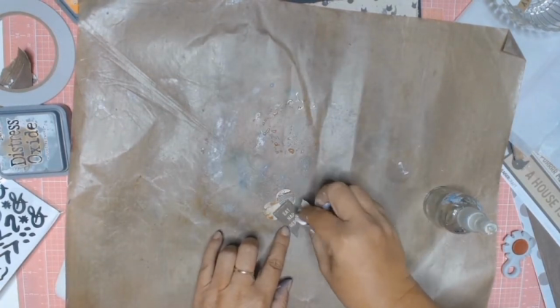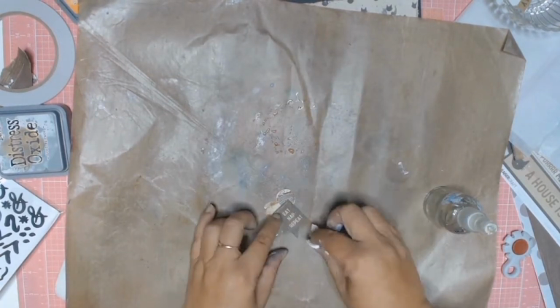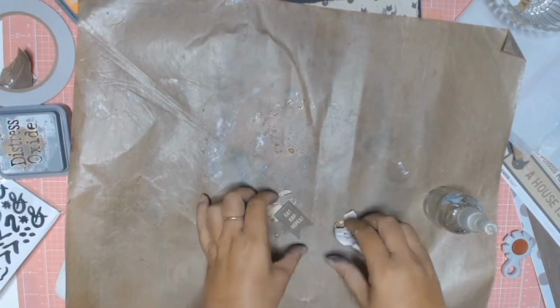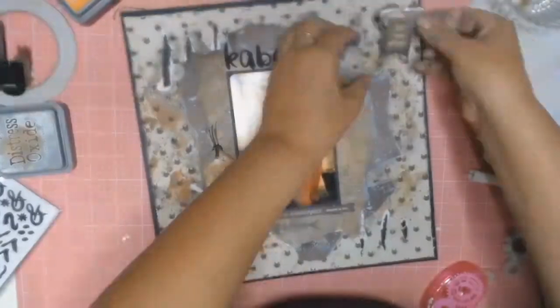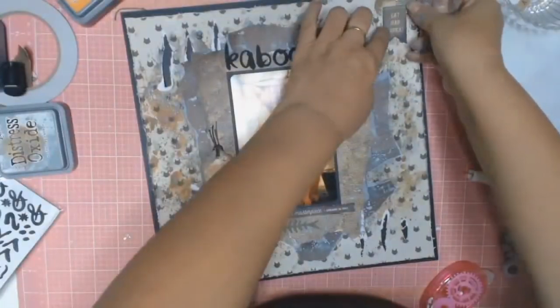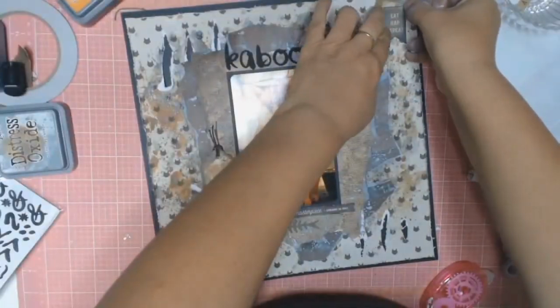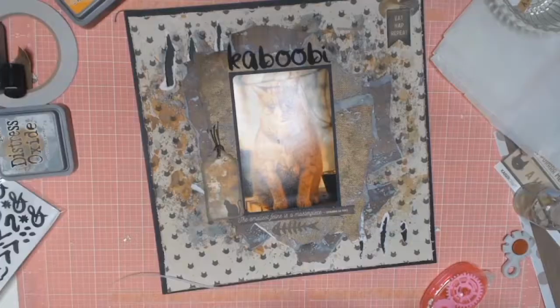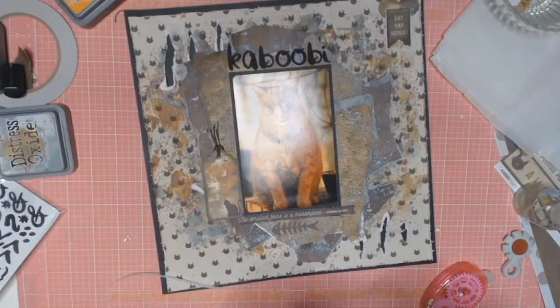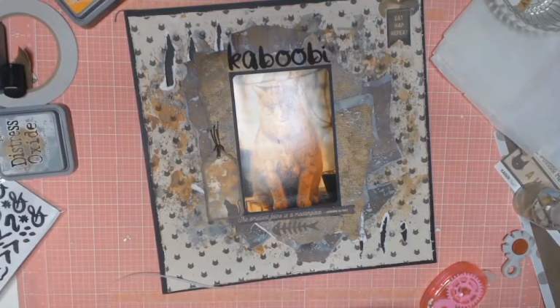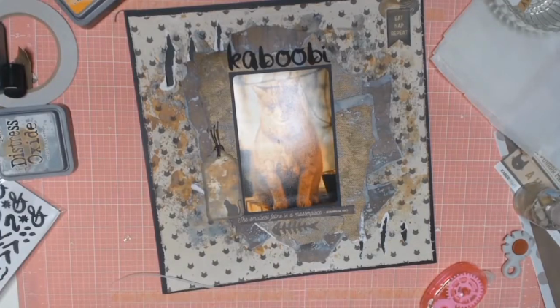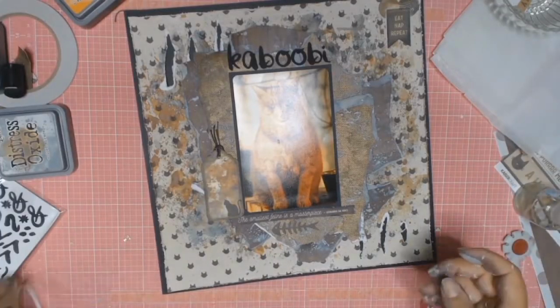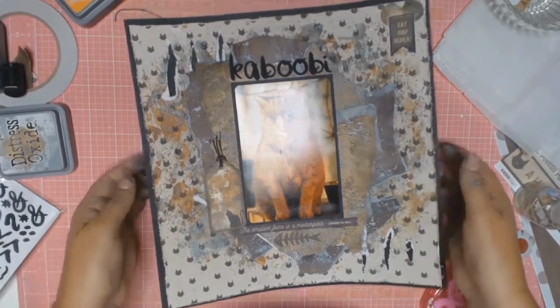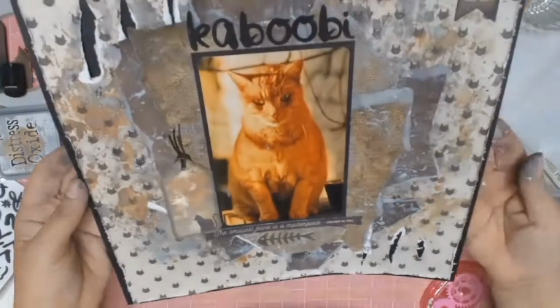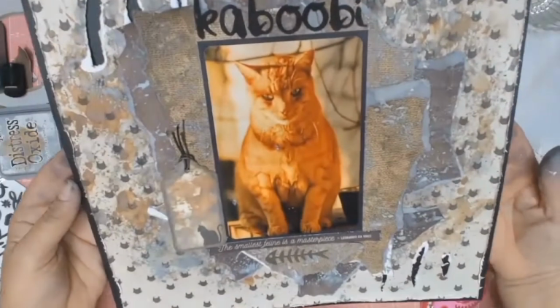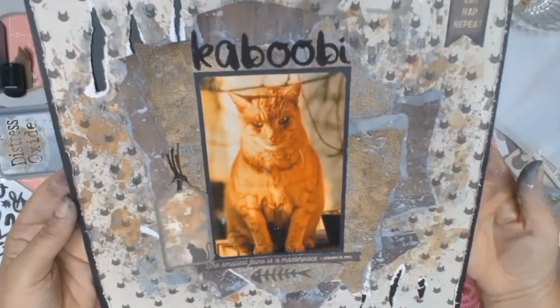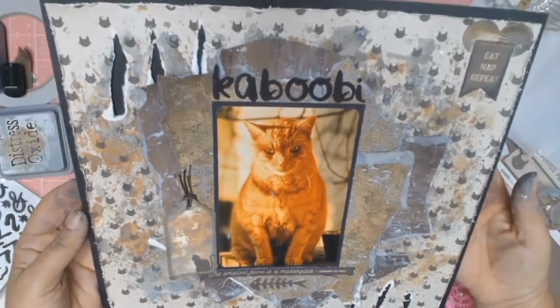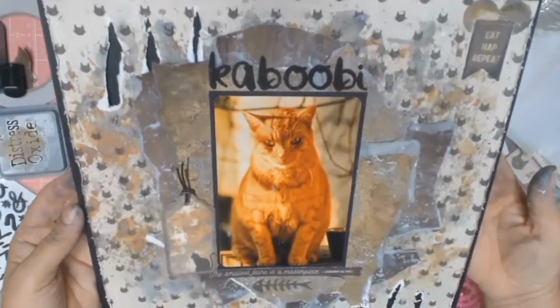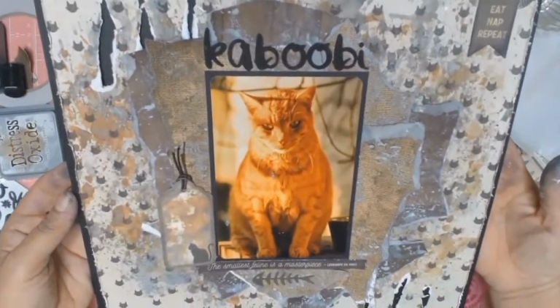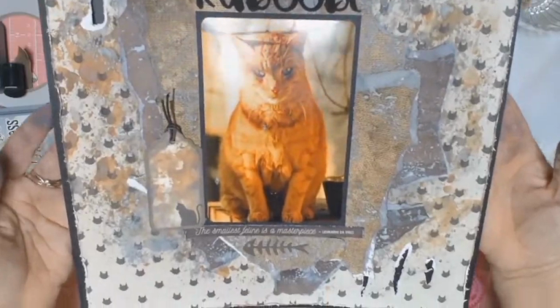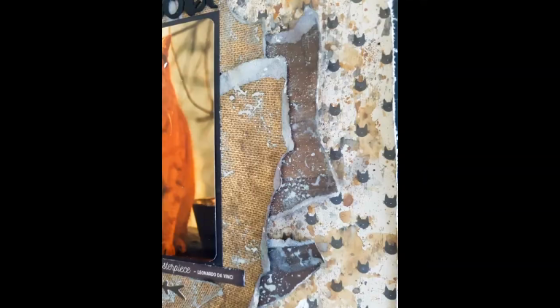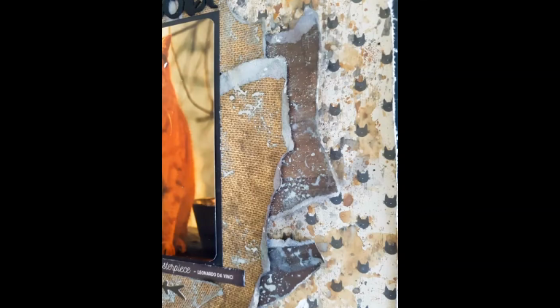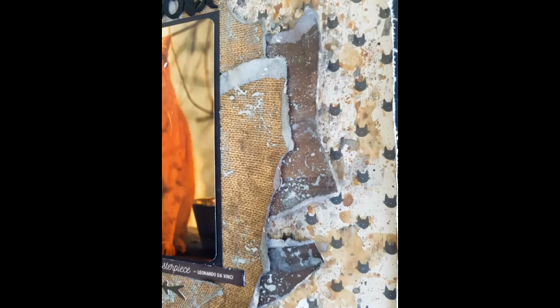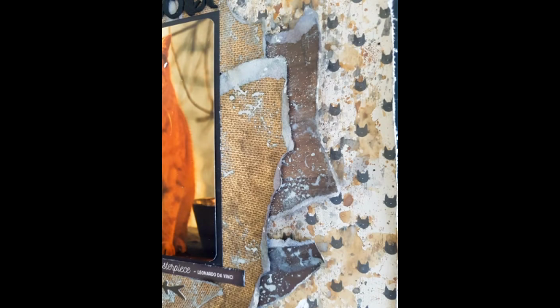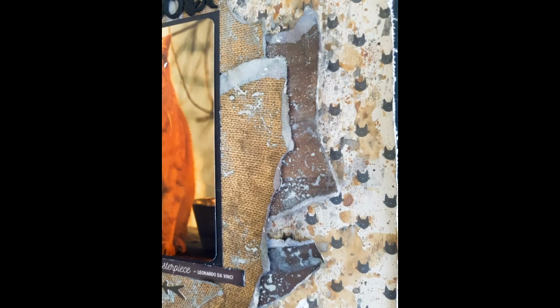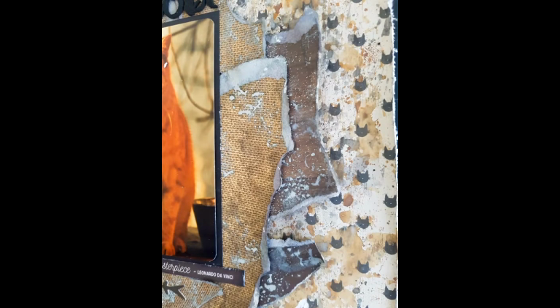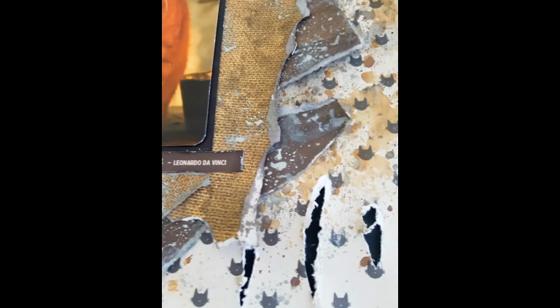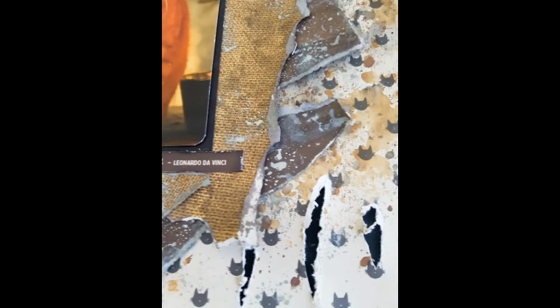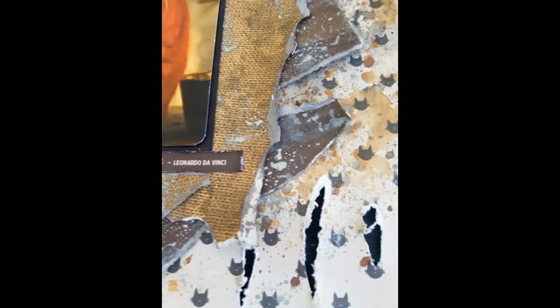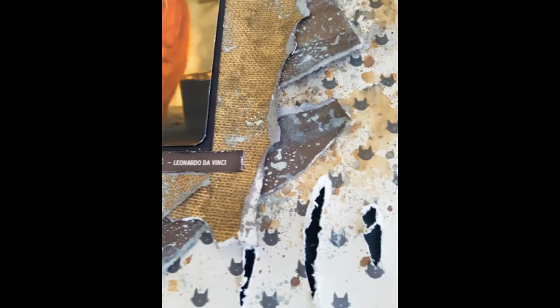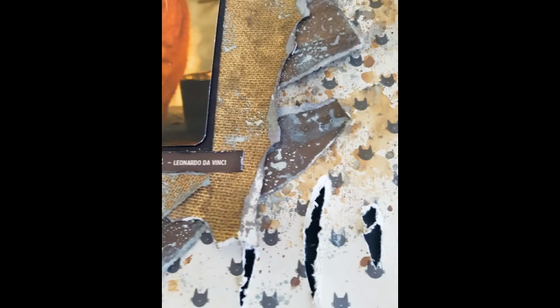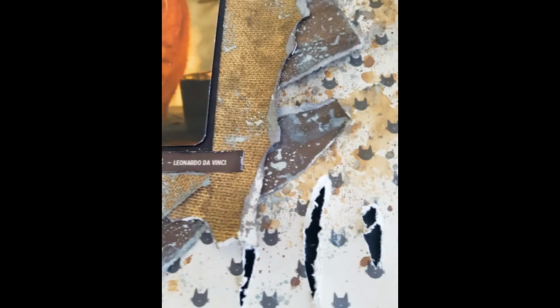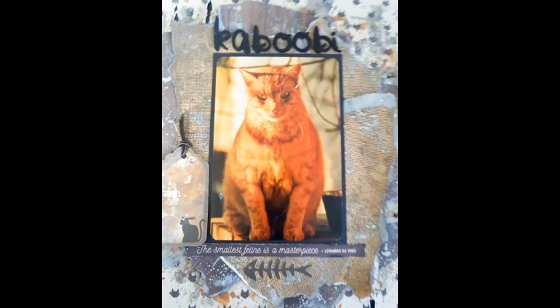We're nearing the end of the layout. Thank you very much to everyone and thank you to all my subscribers. There are some still photos at the end. Until next time, bye everyone.